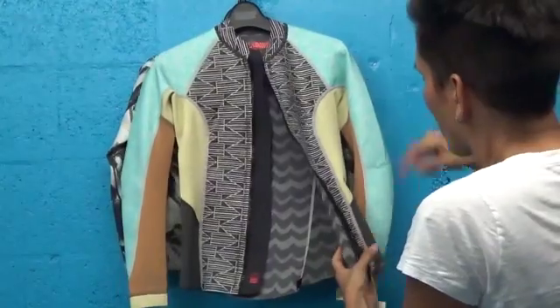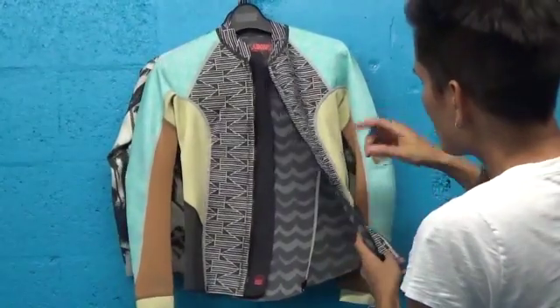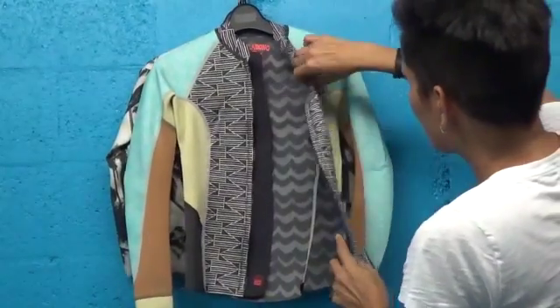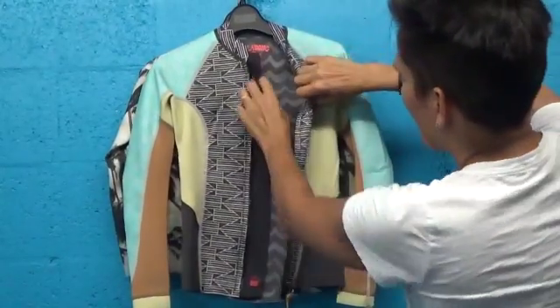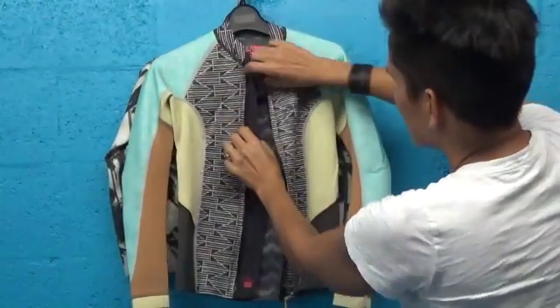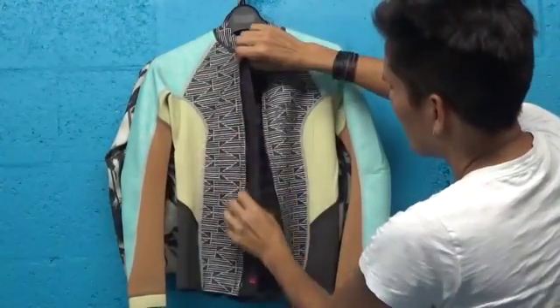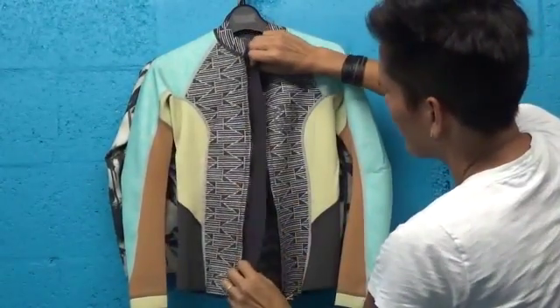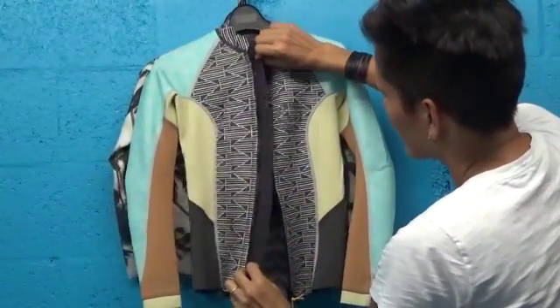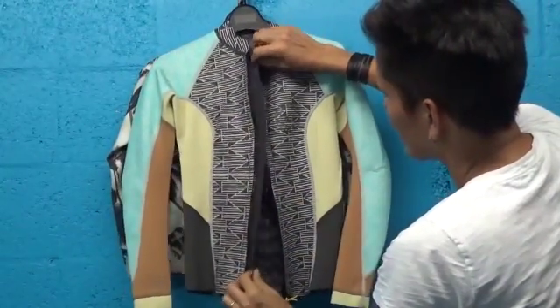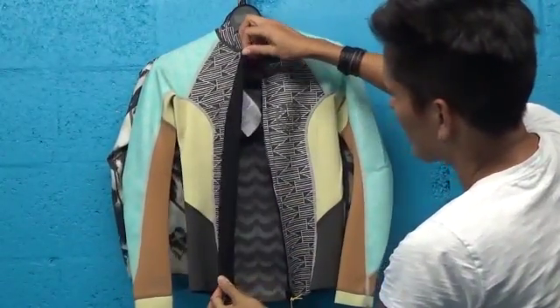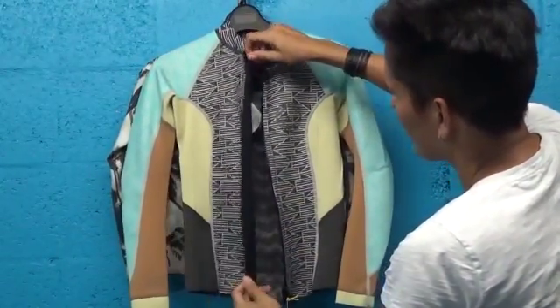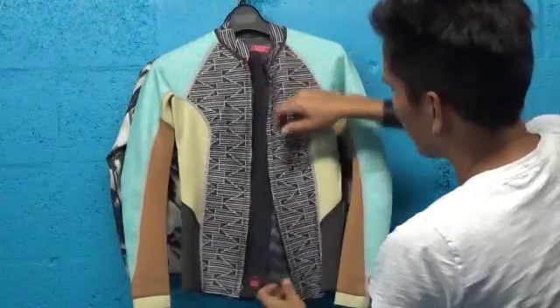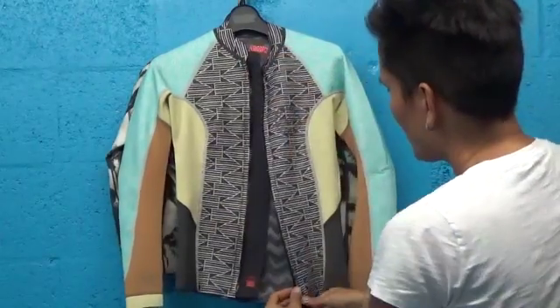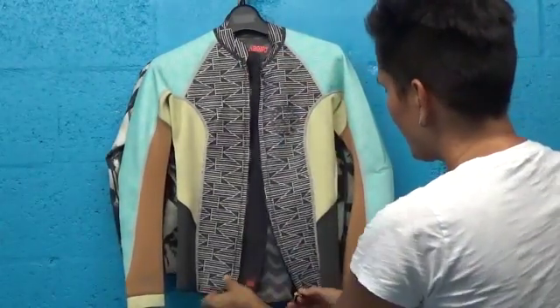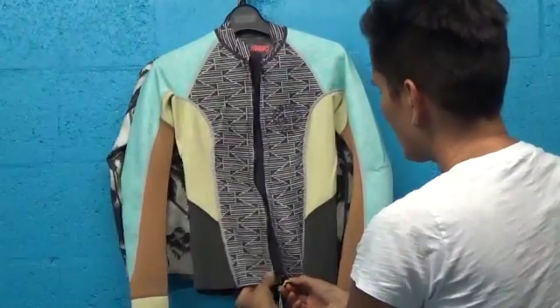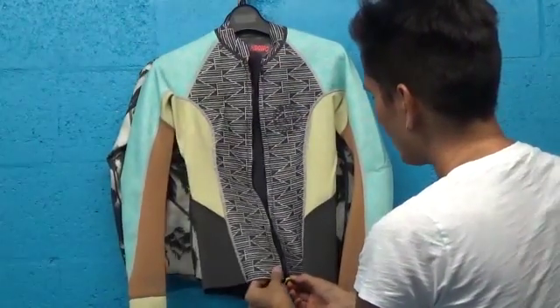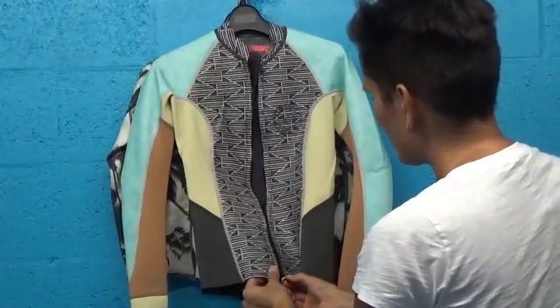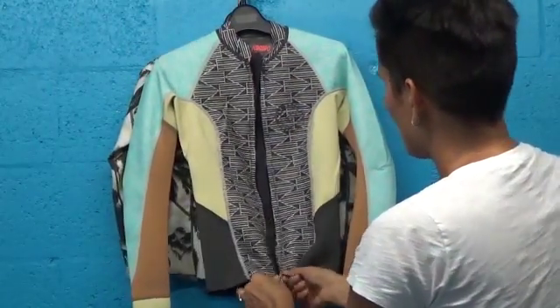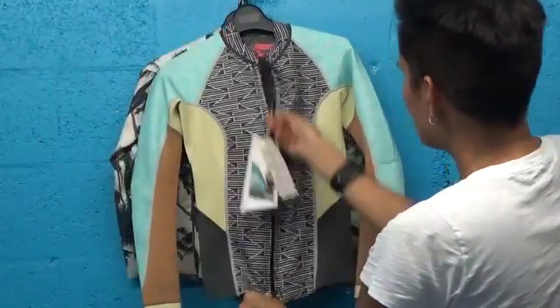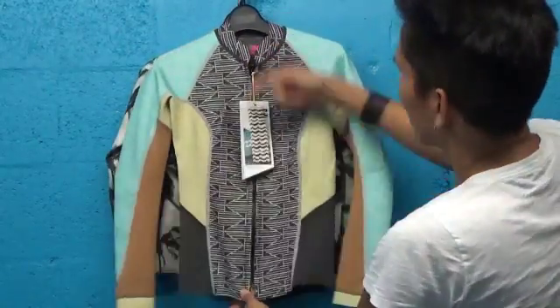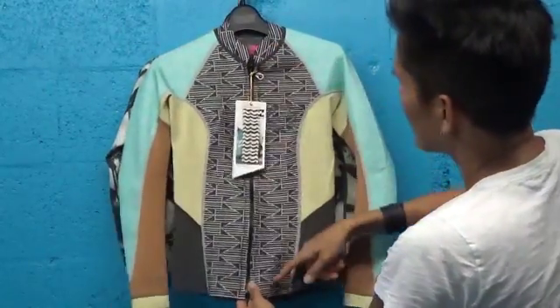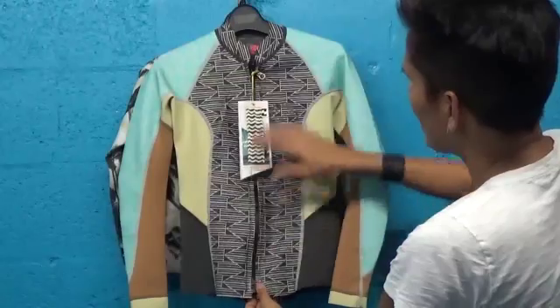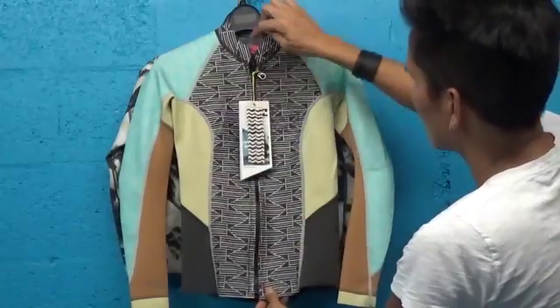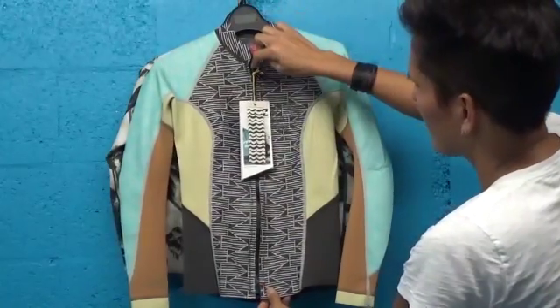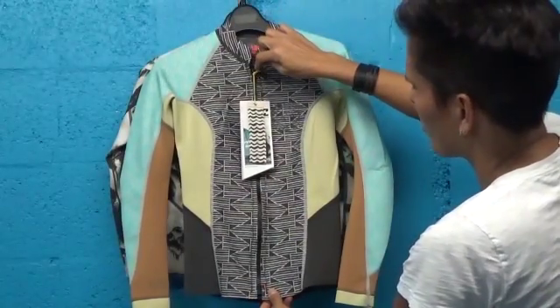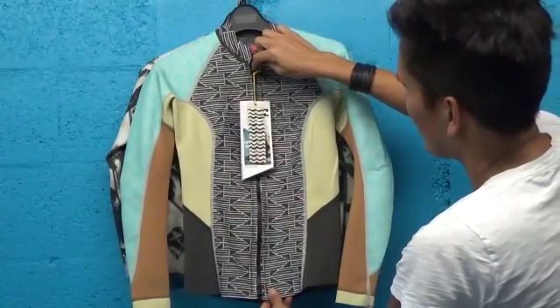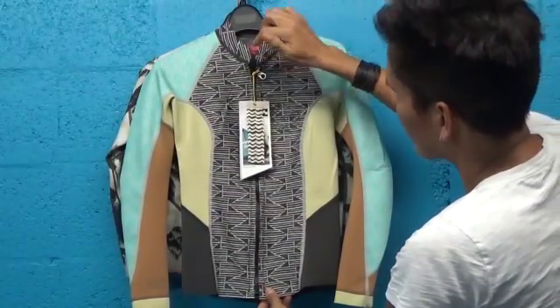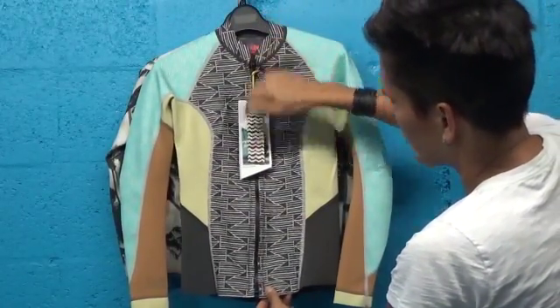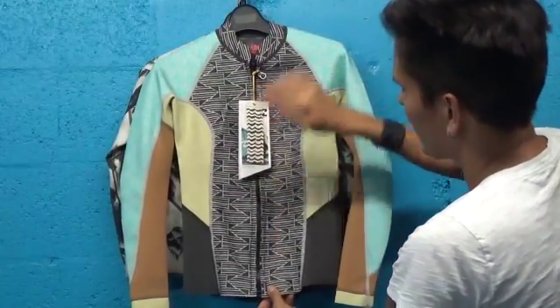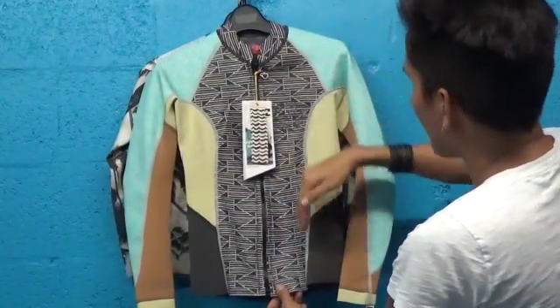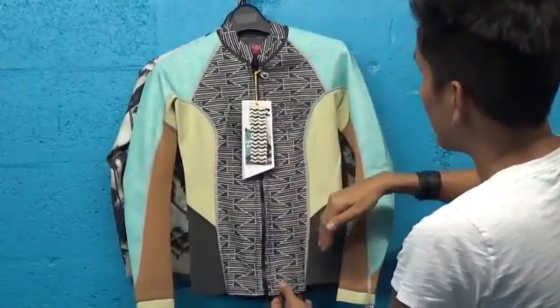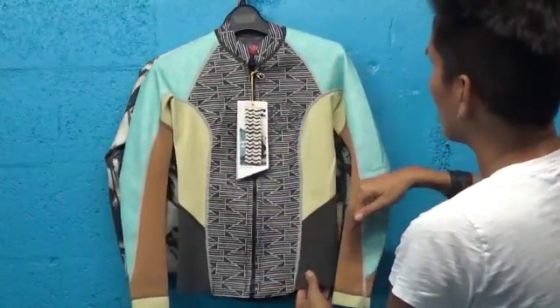What I want to show you here is that behind this zipper you have a floodgate — this little piece of half mil neoprene — and that allows you to have comfort against your chest from the zipper, and it also helps prevent water from penetrating the zipper and making you cold.